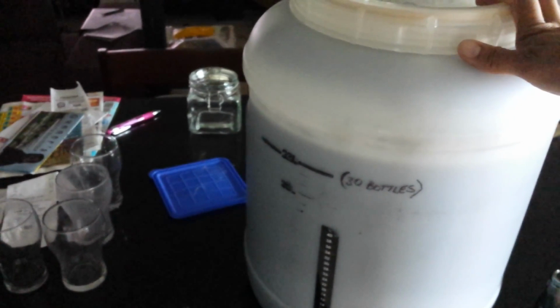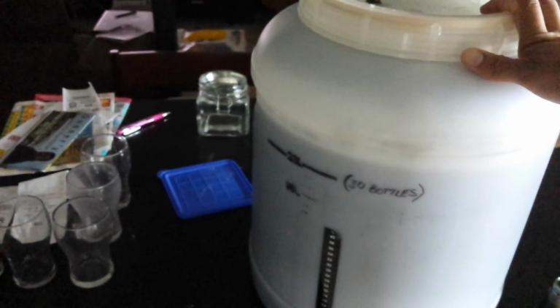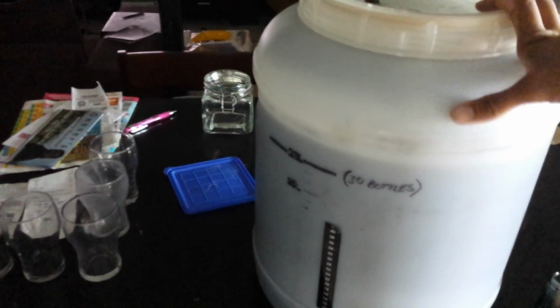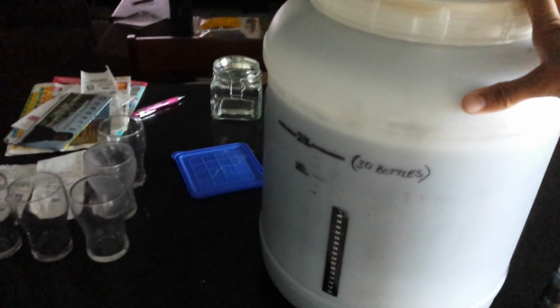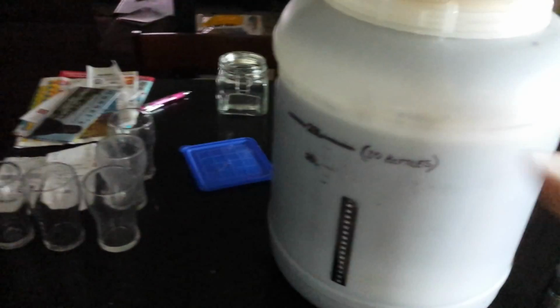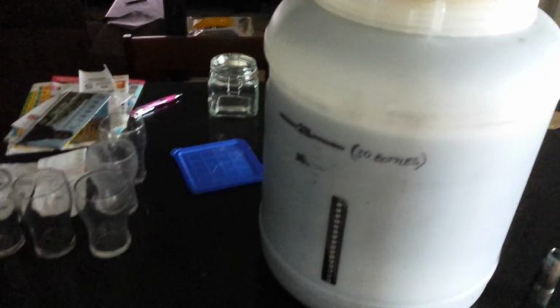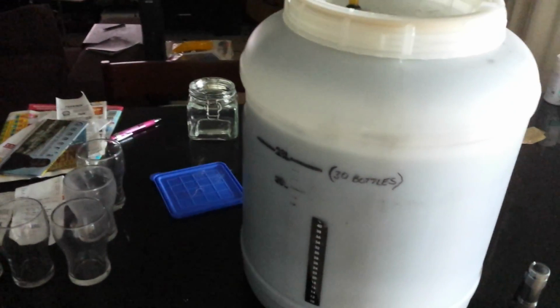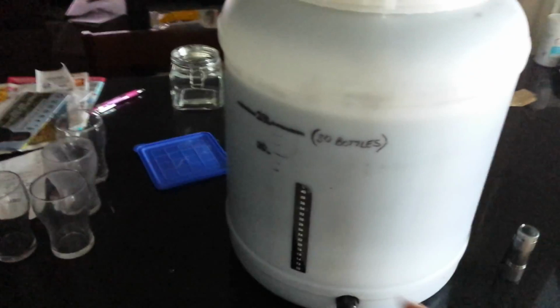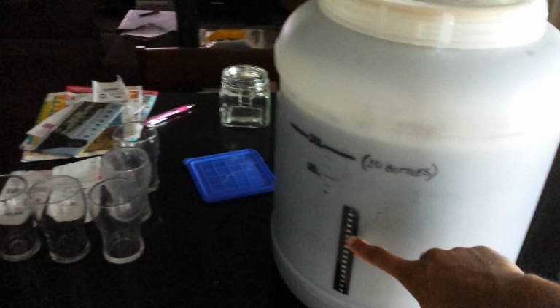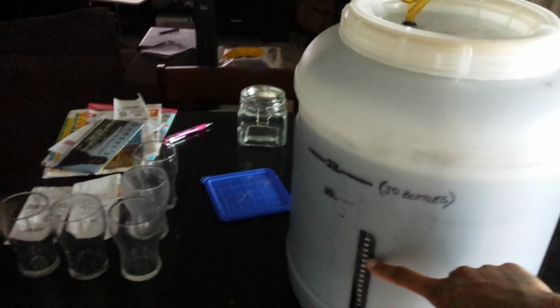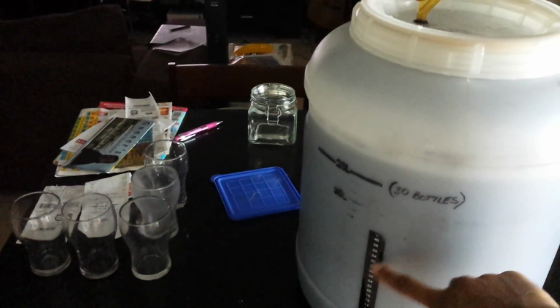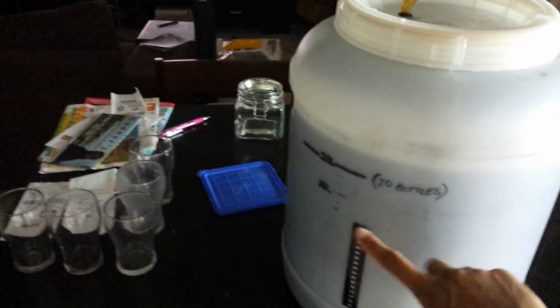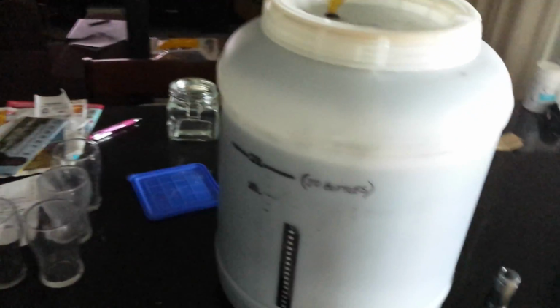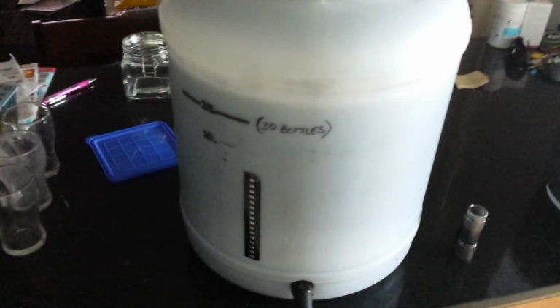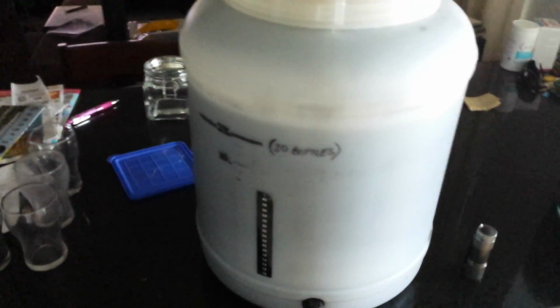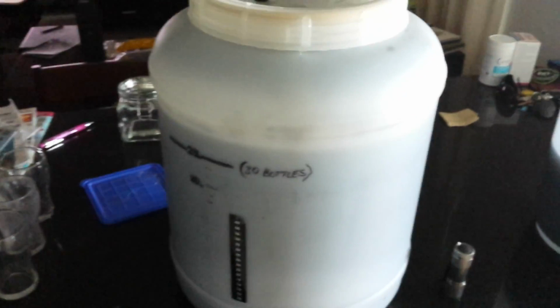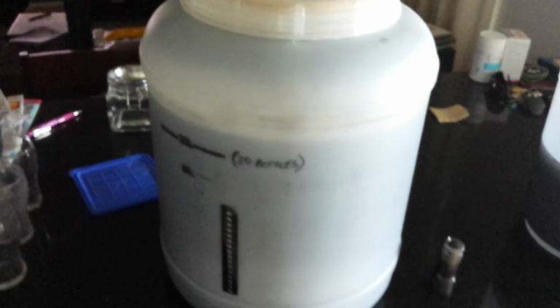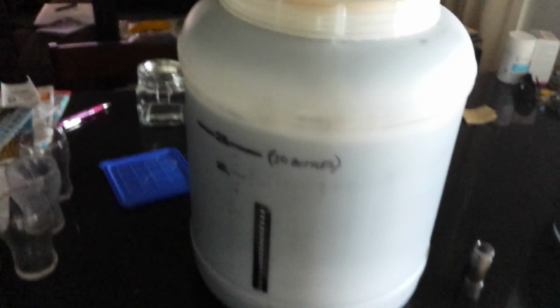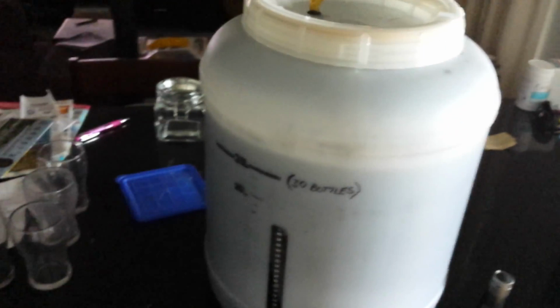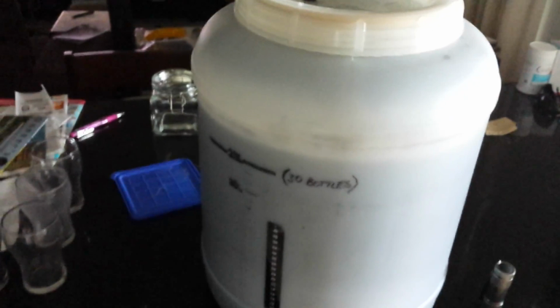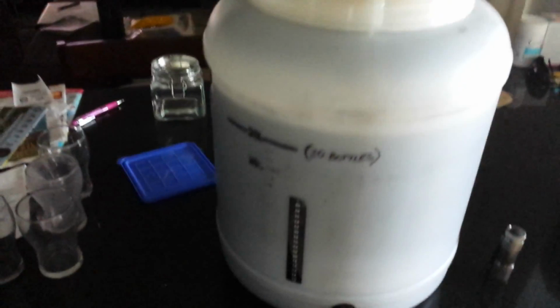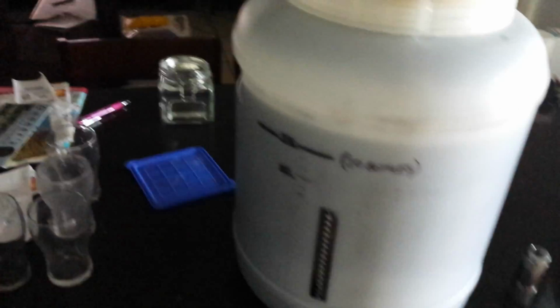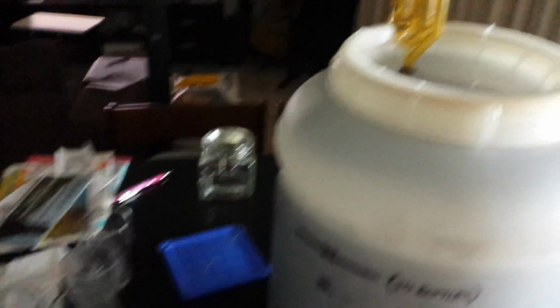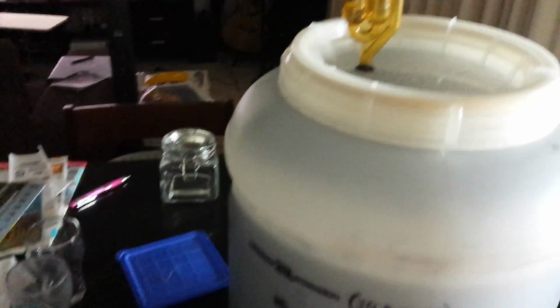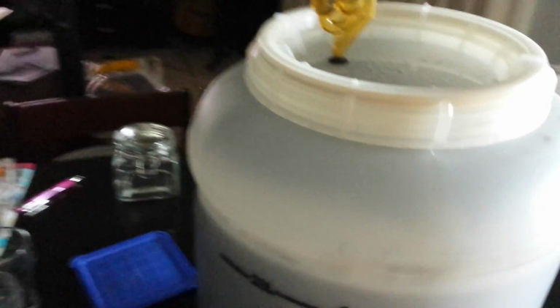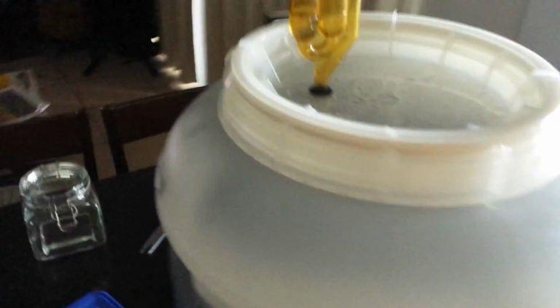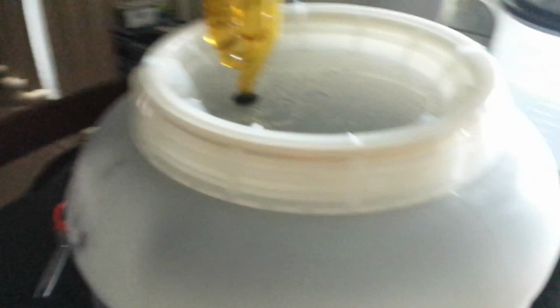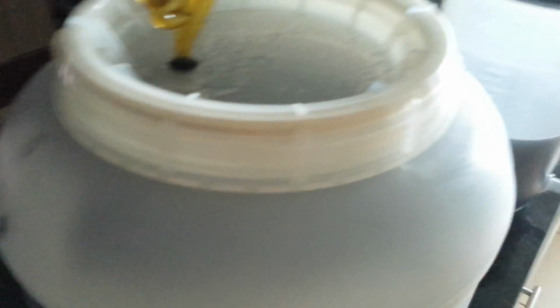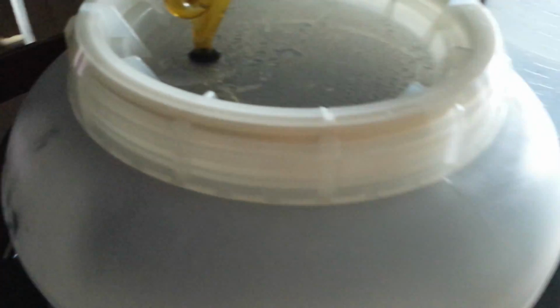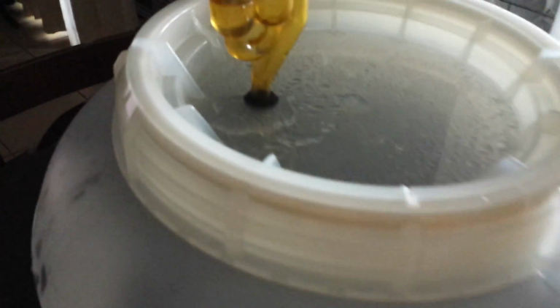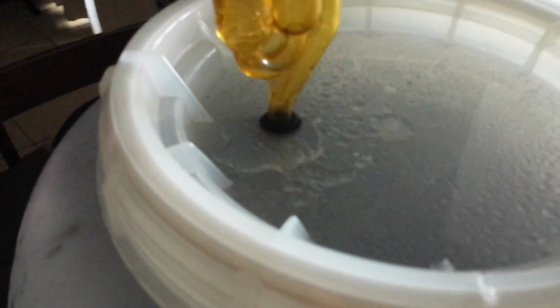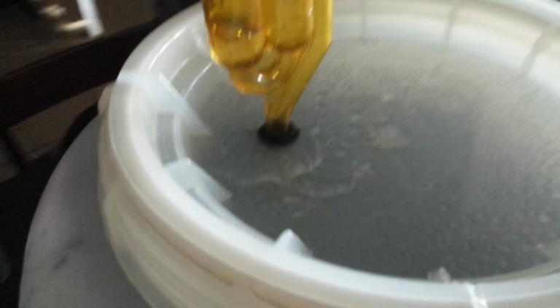When I initially put it in, it was about 33 degrees centigrade. So it was a little bit too hot and there wasn't much fermentation going on. But it took 12 hours with the air con running, getting the temperature just down, and it's happily brewing away.